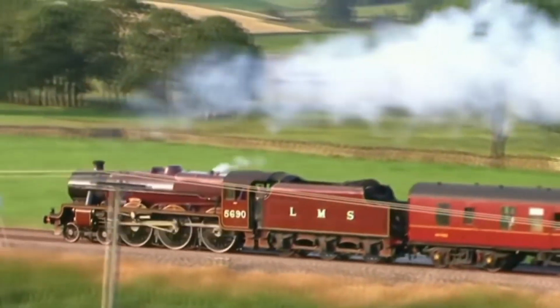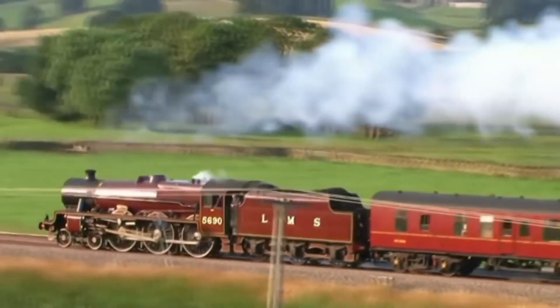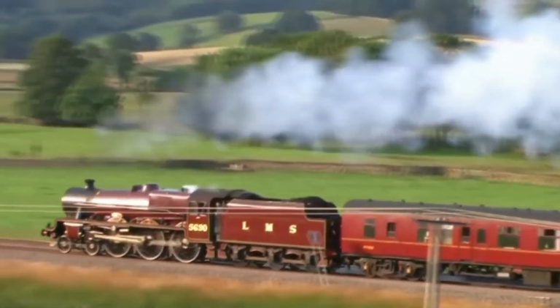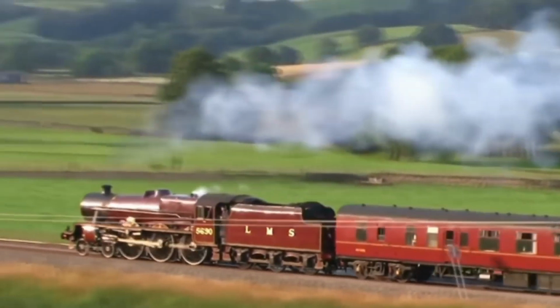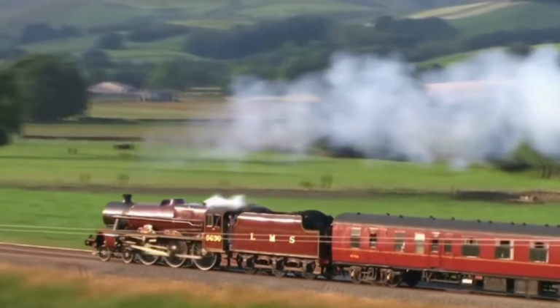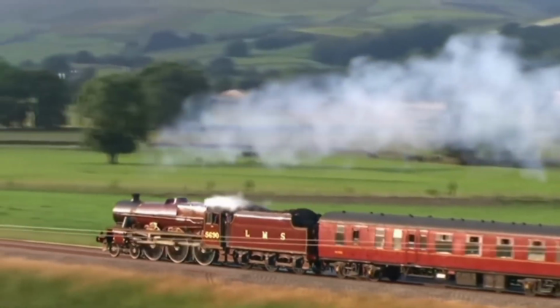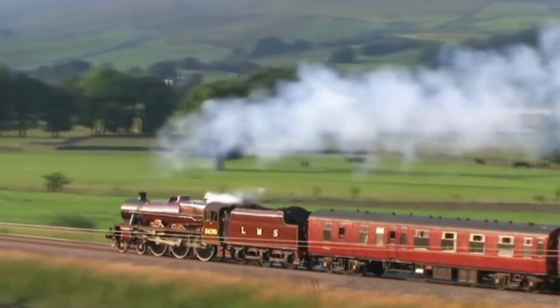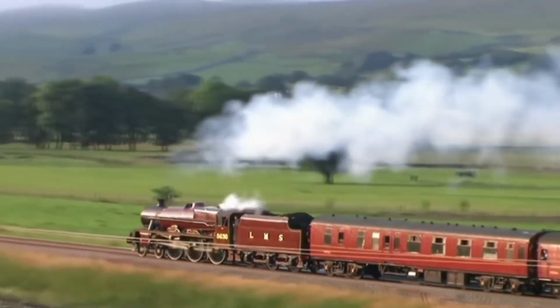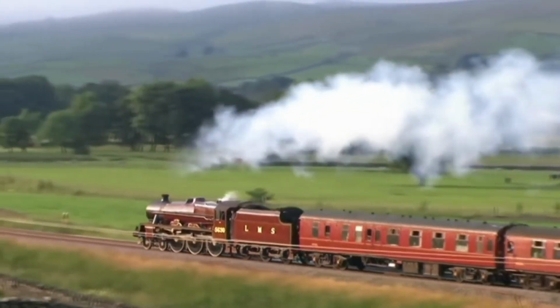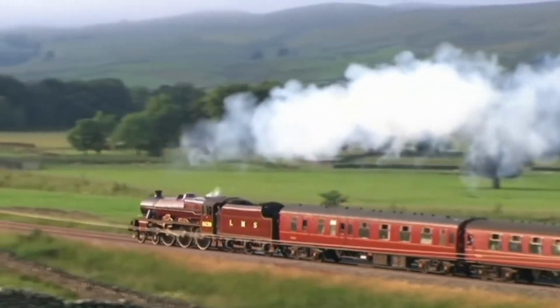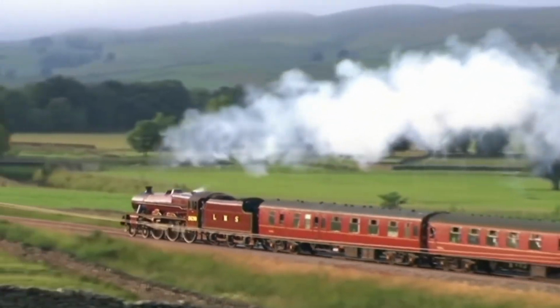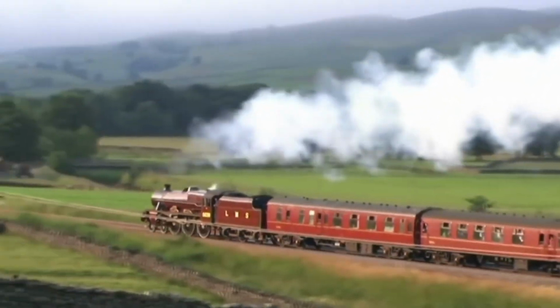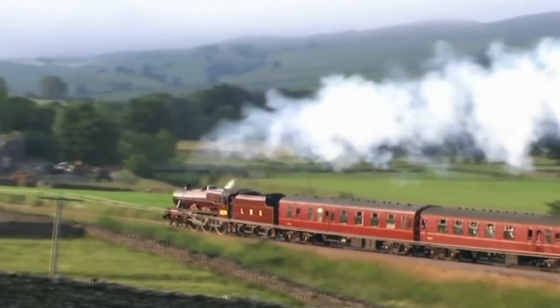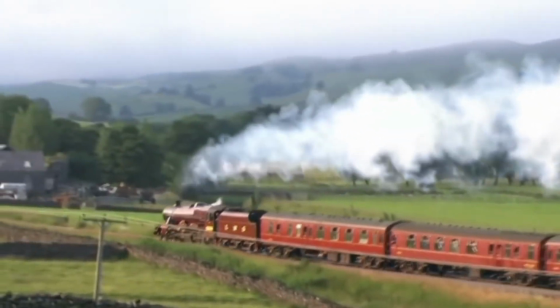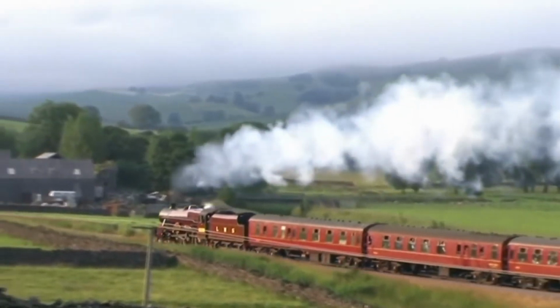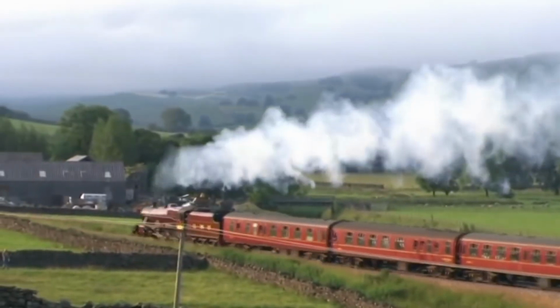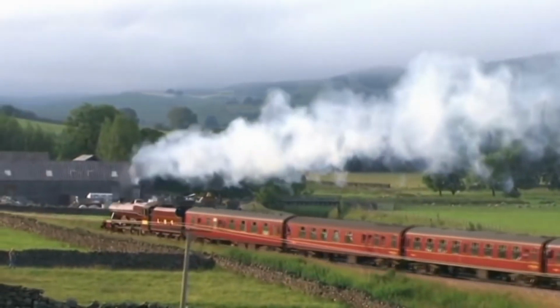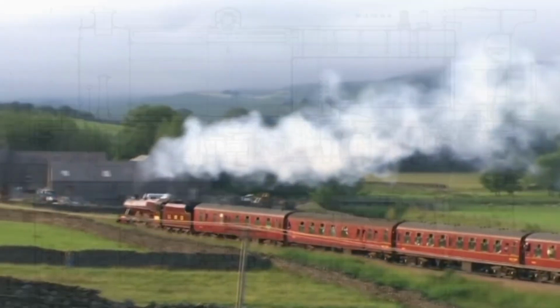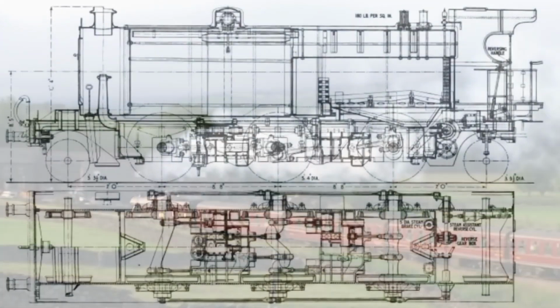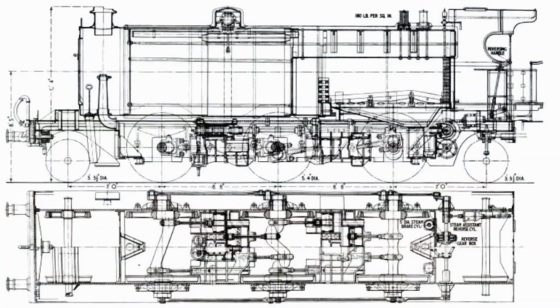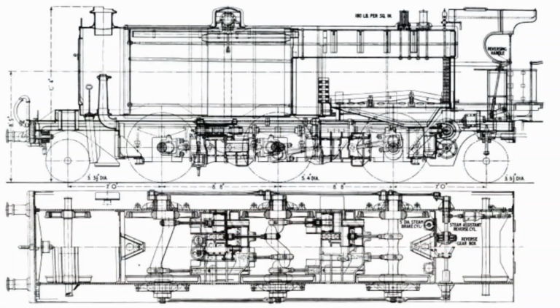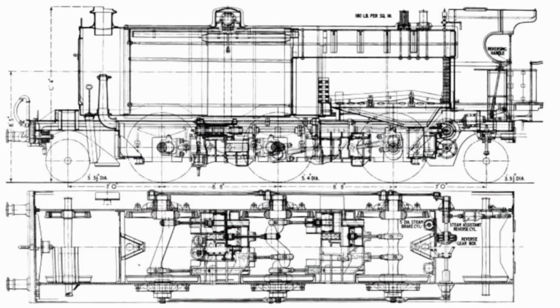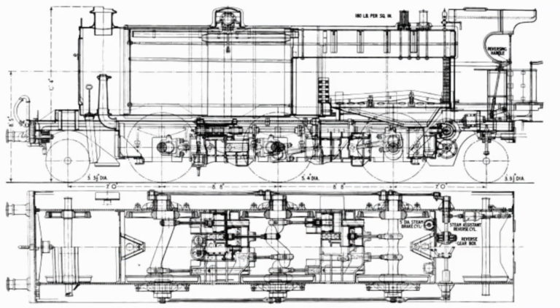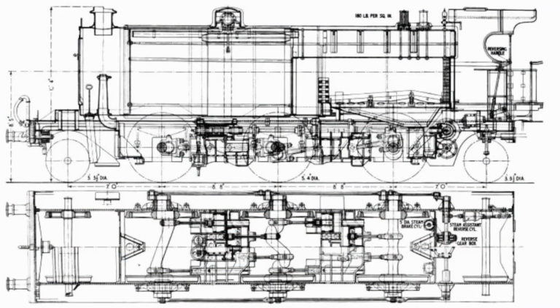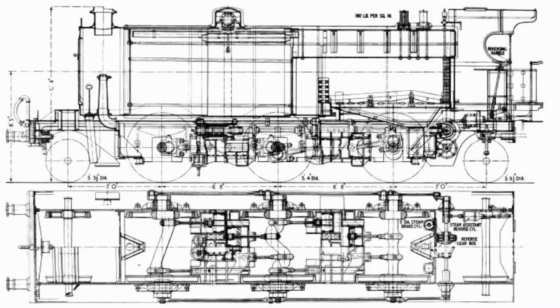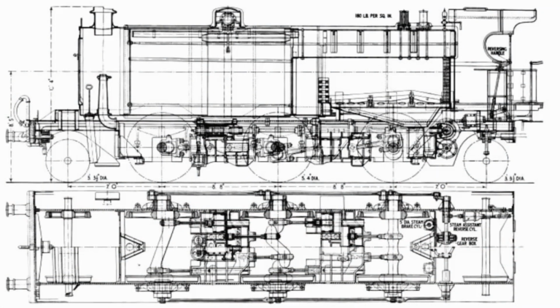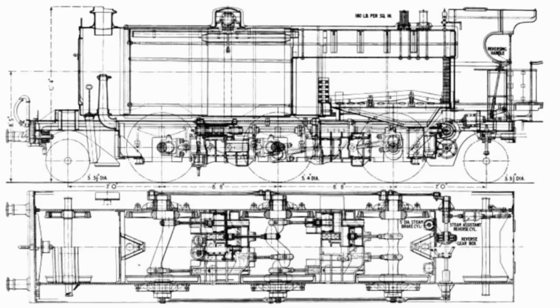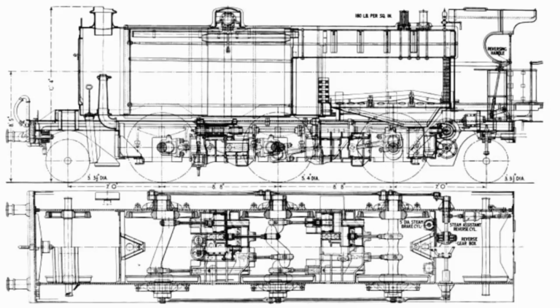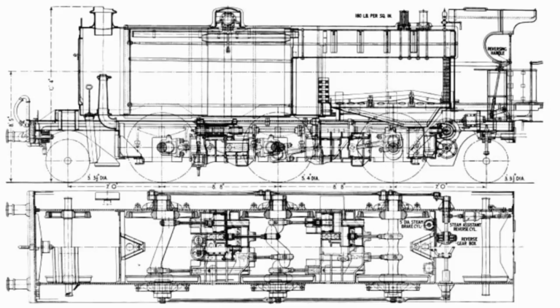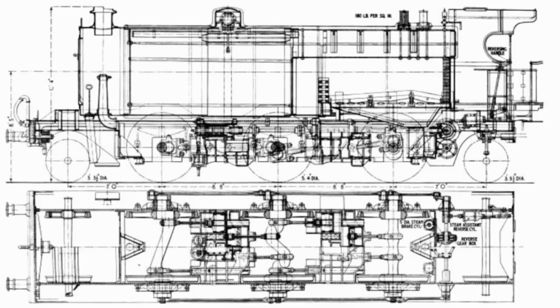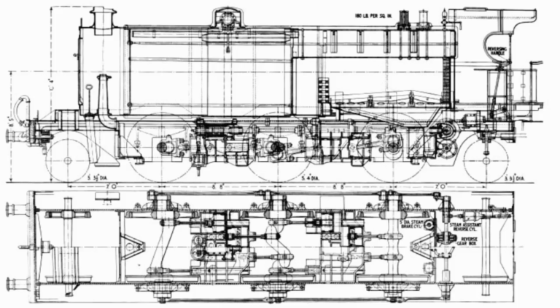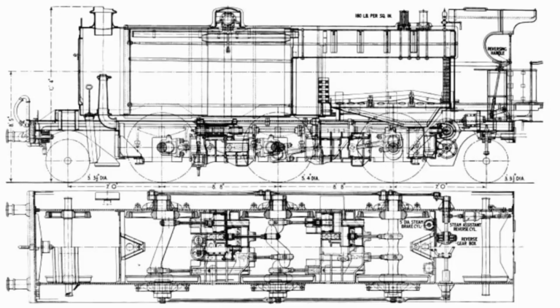Yet the locomotive wasn't entirely without merit. Its mechanical balancing was superb, with almost no hammer blow on the rails, and the ride was exceptionally smooth. In that respect, Paget's ideas were ahead of their time.